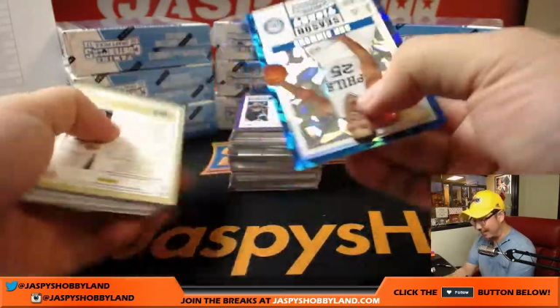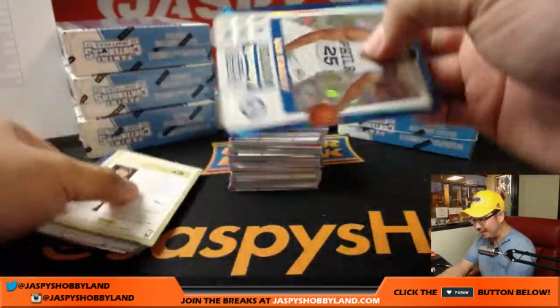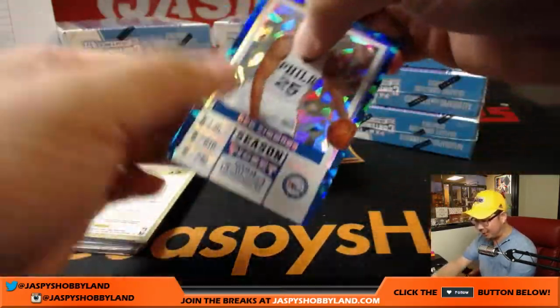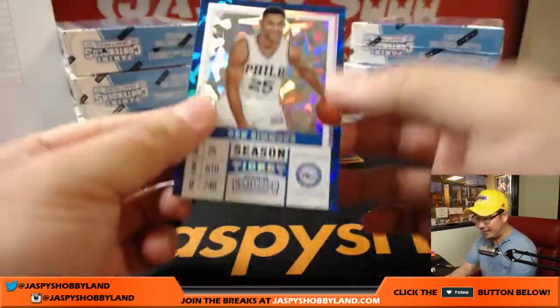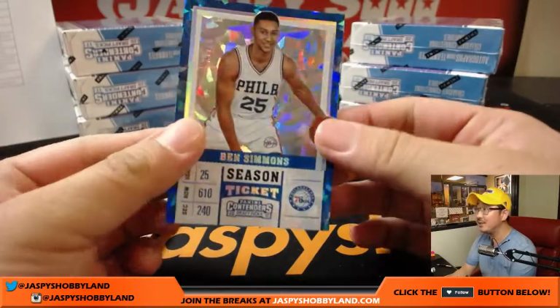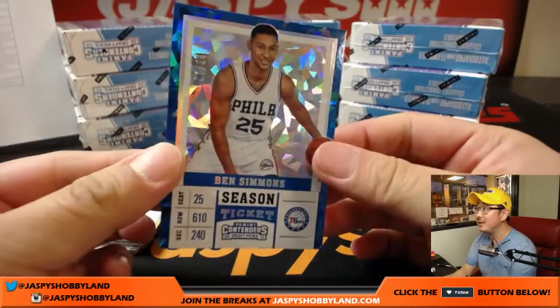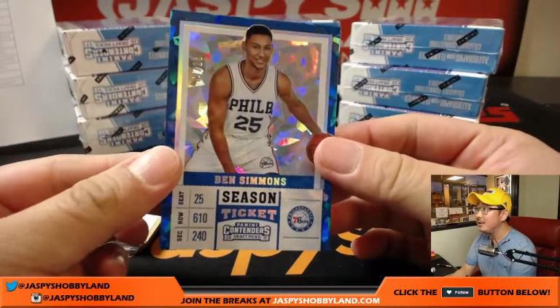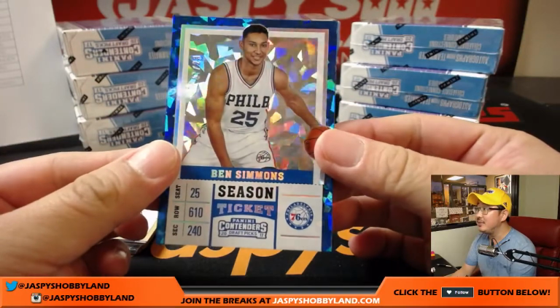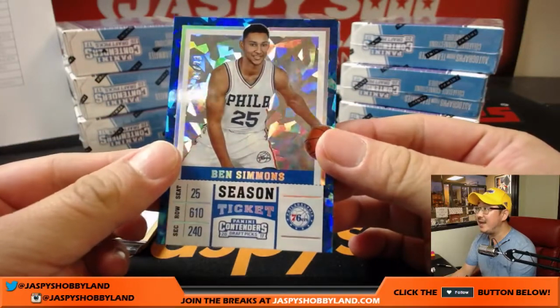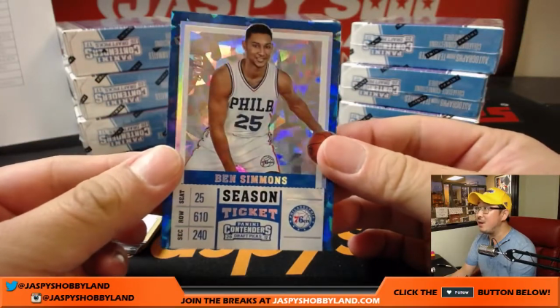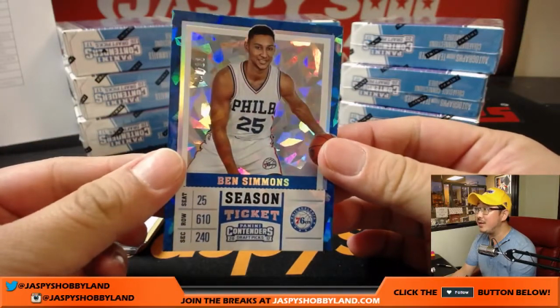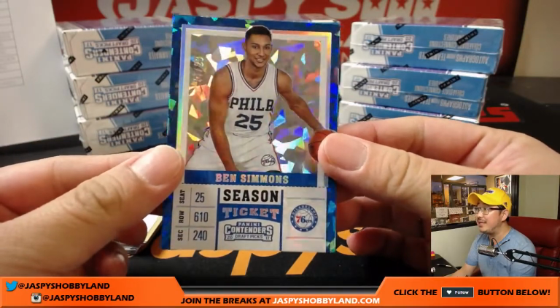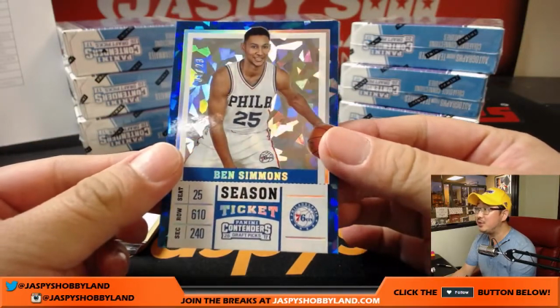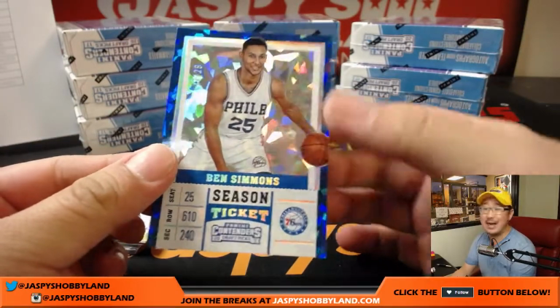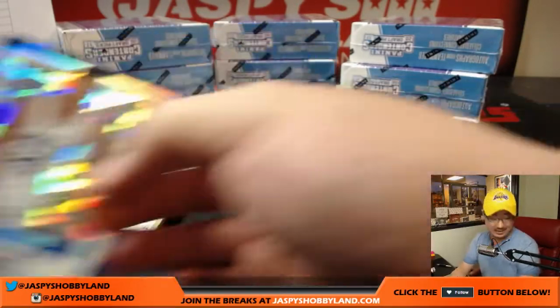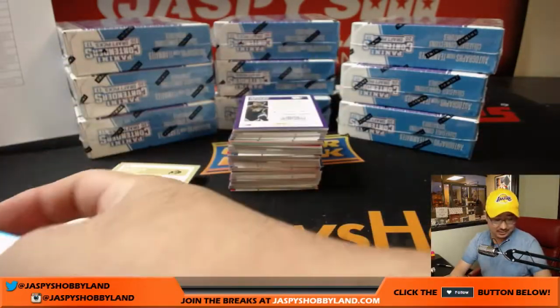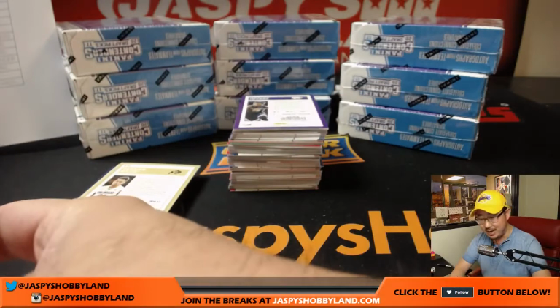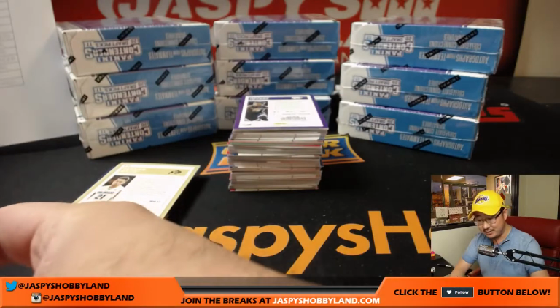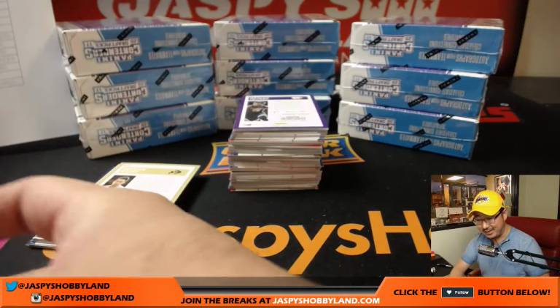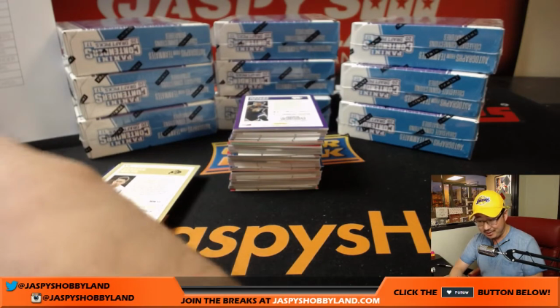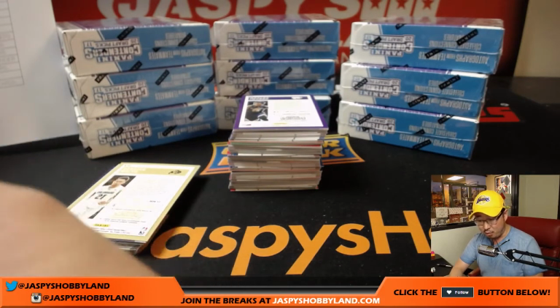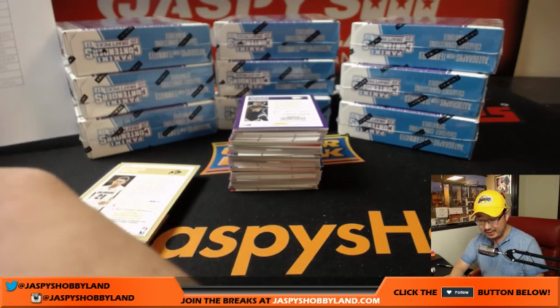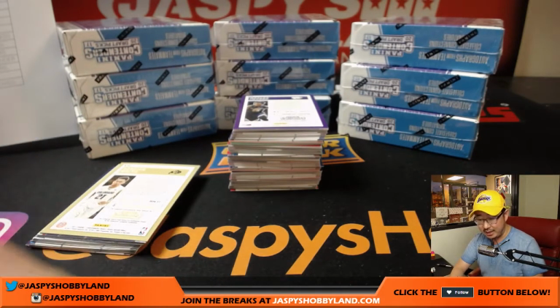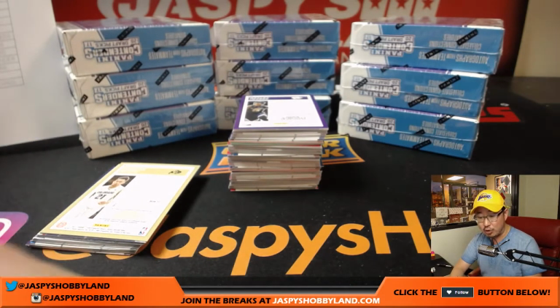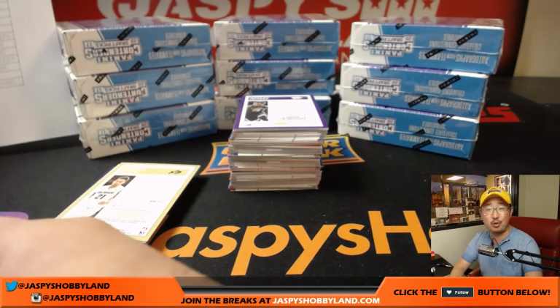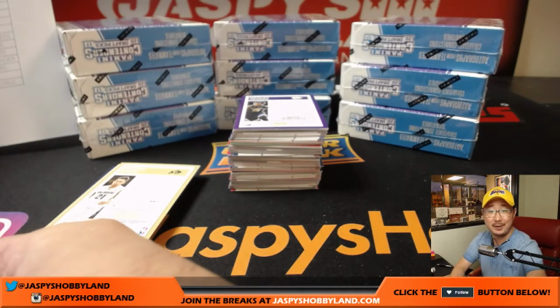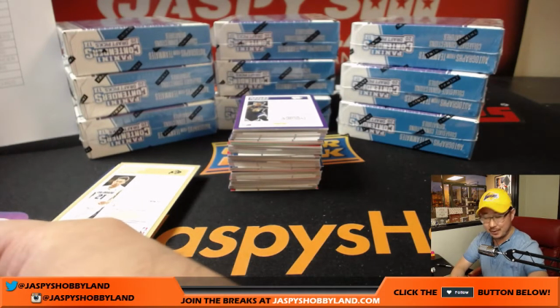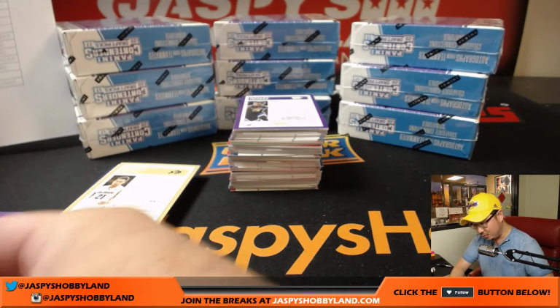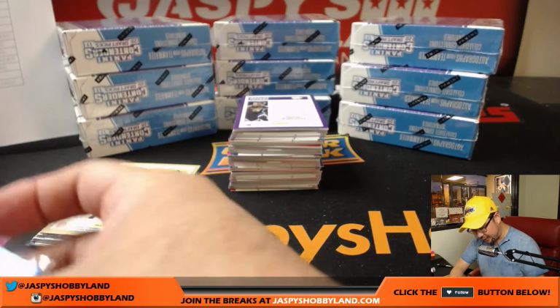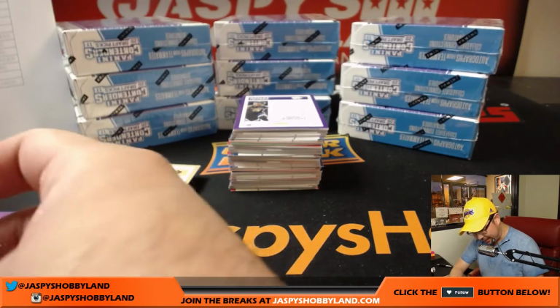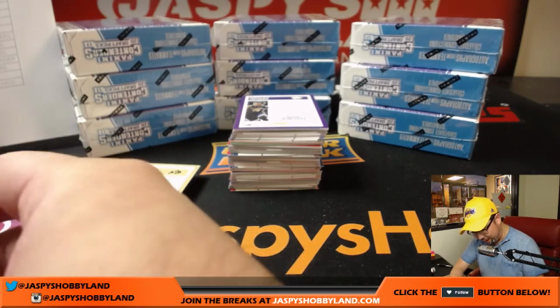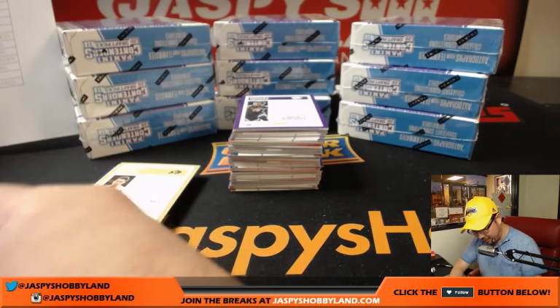Like that Ben Simmons cracked ice — seven out of 23, Ben Simmons cracked ice. Nice ice for the Sixers, that'll be for Jim Gray who got this spot in a spot randomizer.